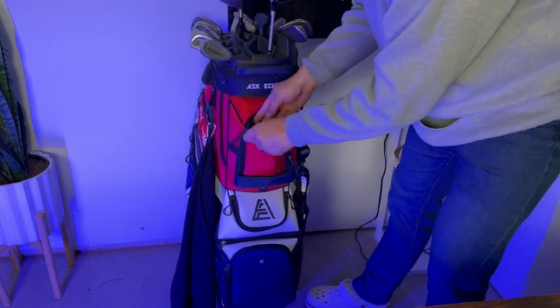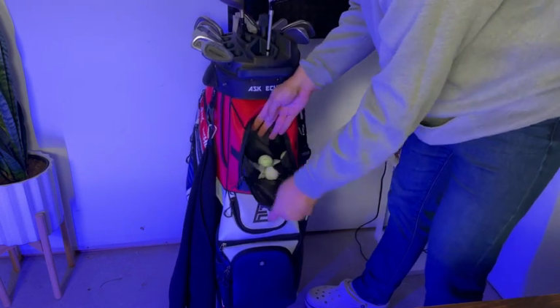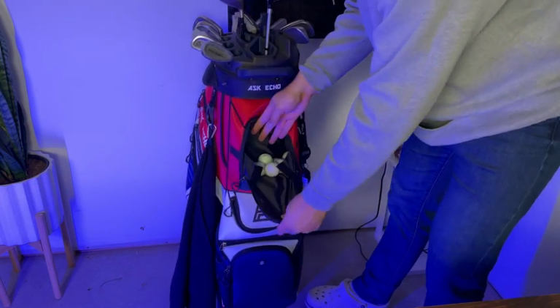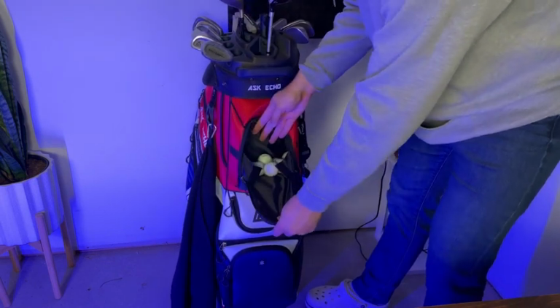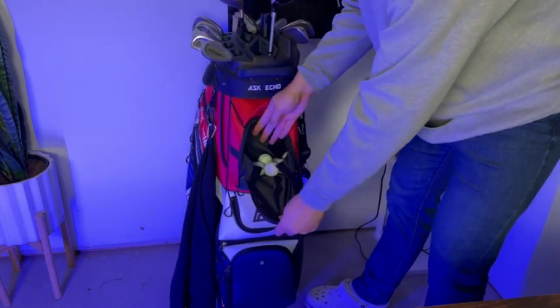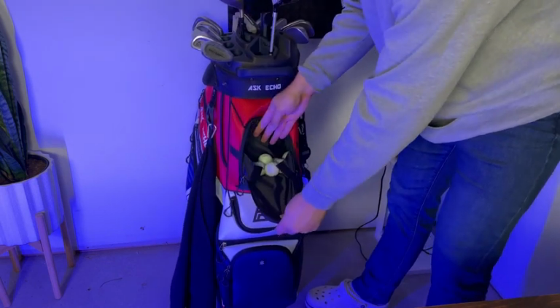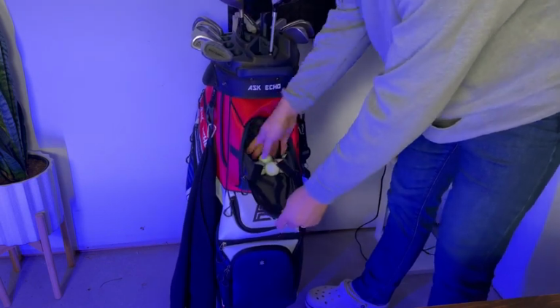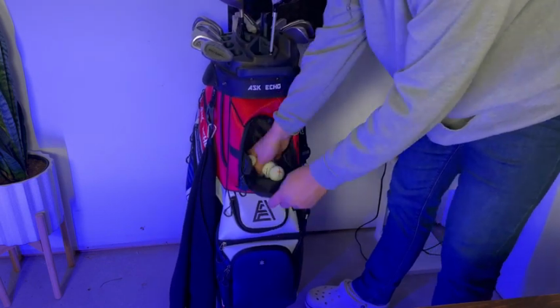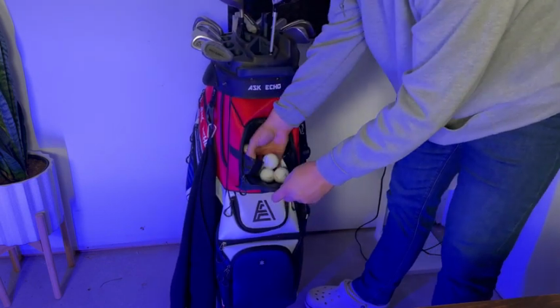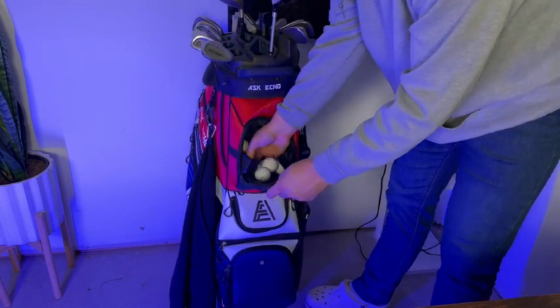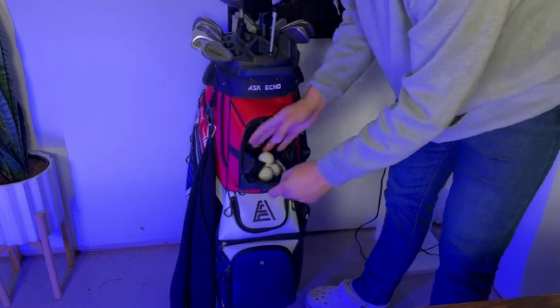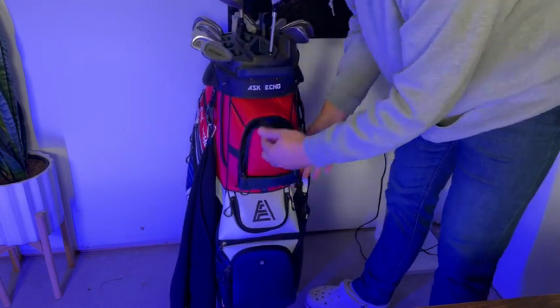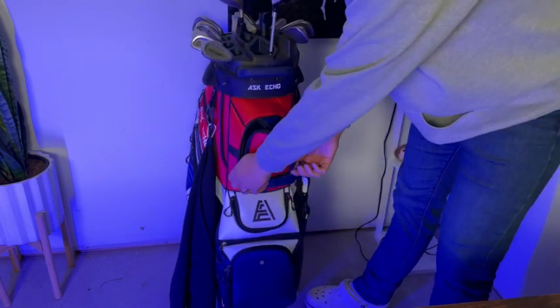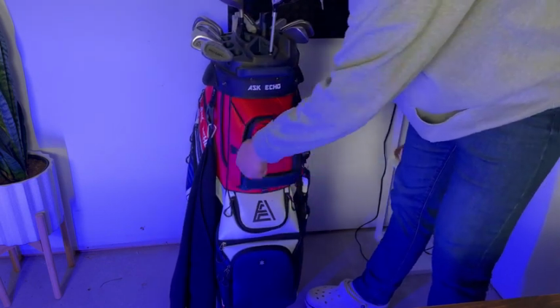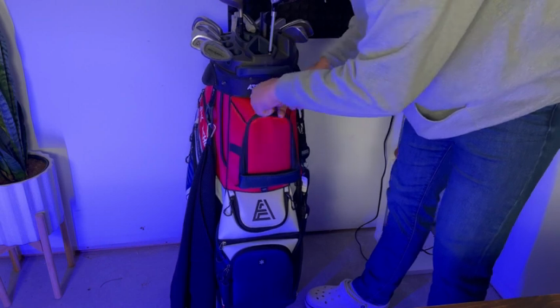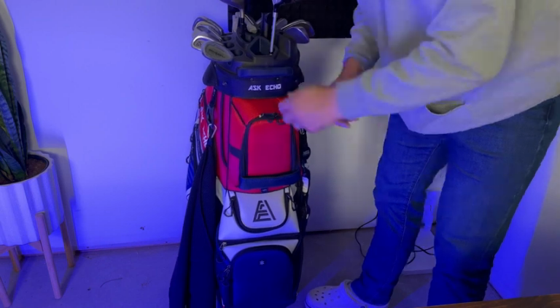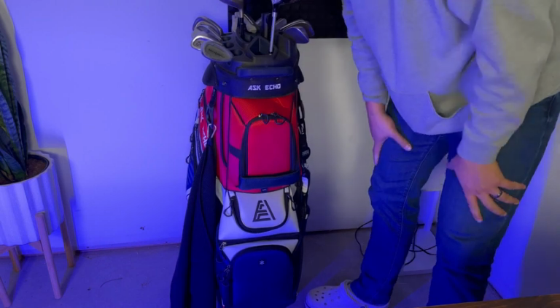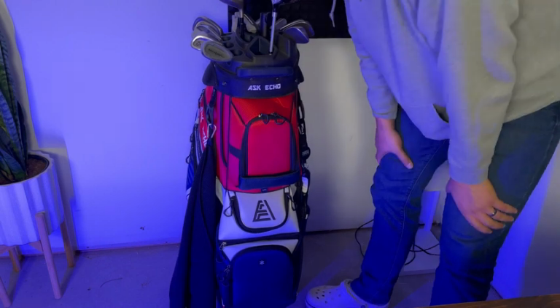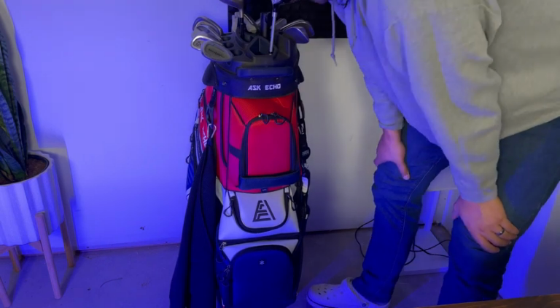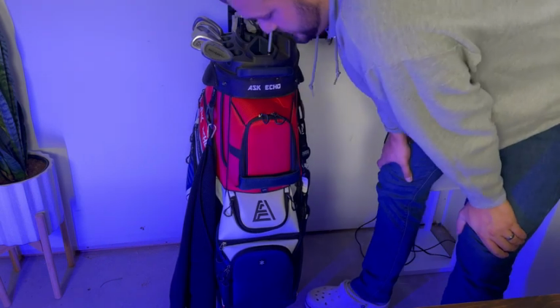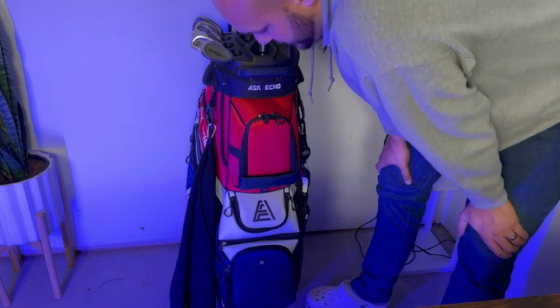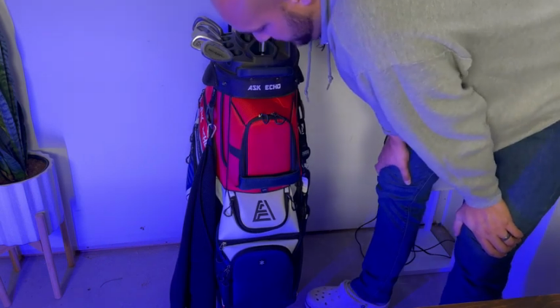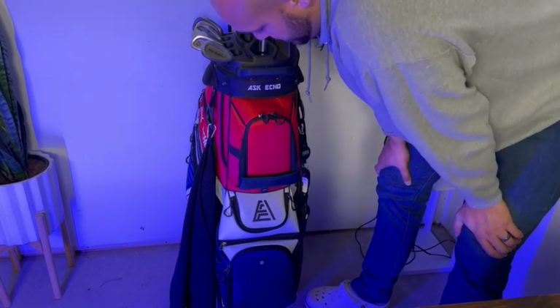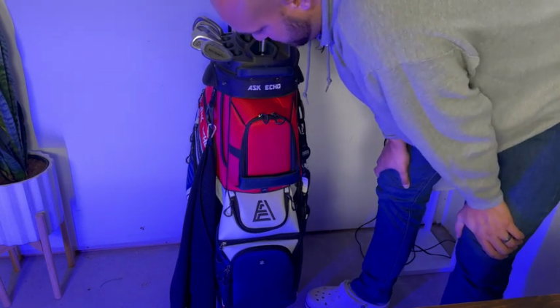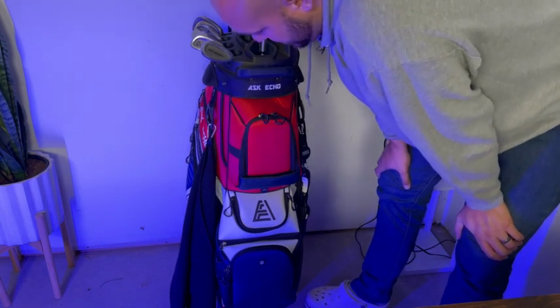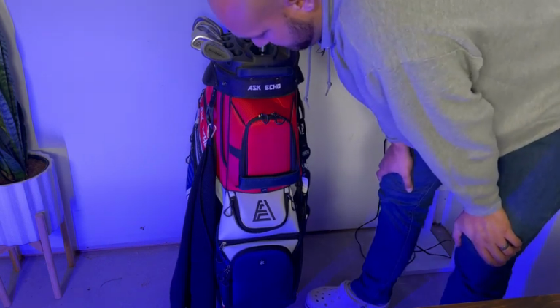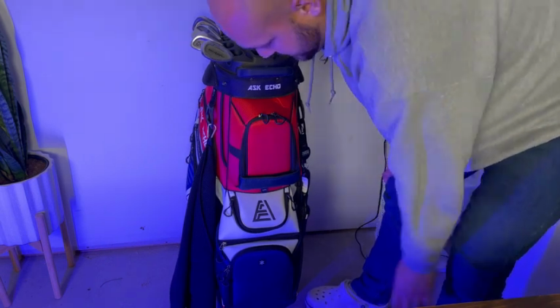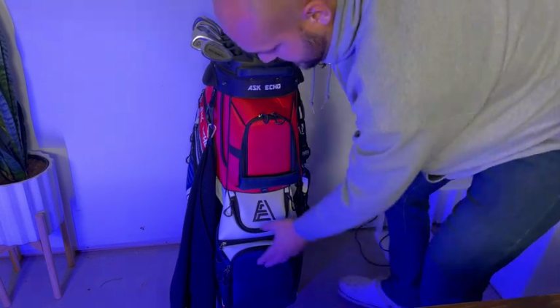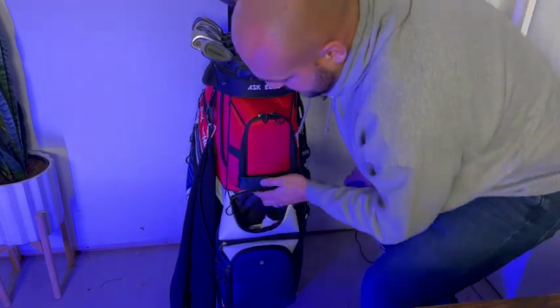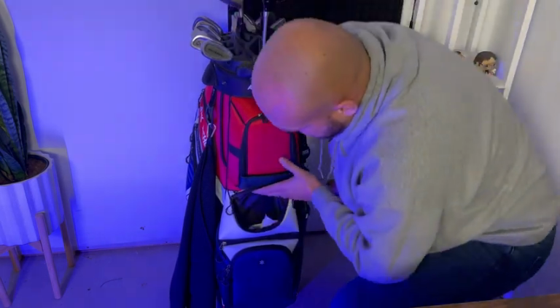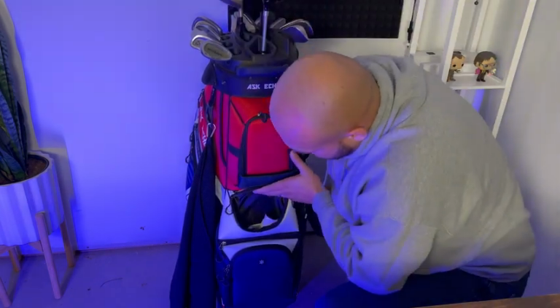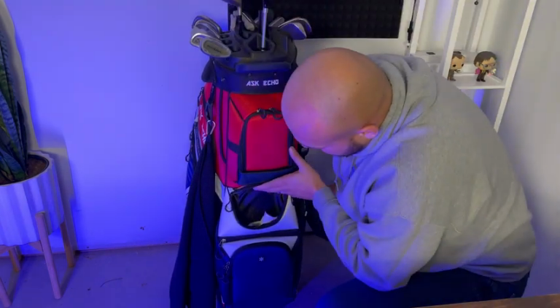Up here at the top there's a big area that allows you to fill it with a bunch of golf balls. If you're anything like me you suck at golf and you lose a lot of golf balls.